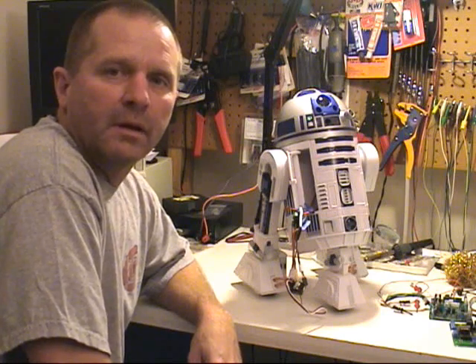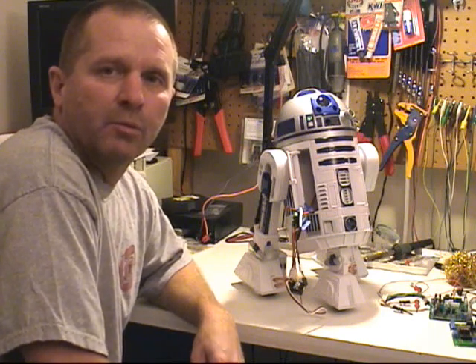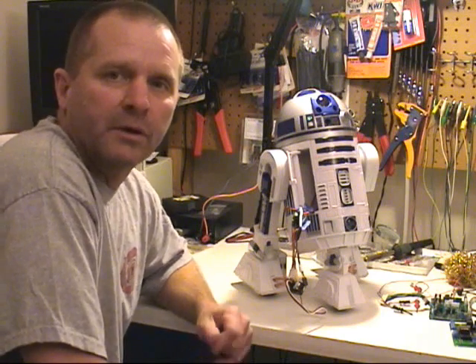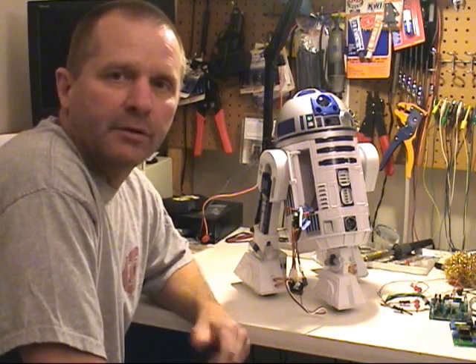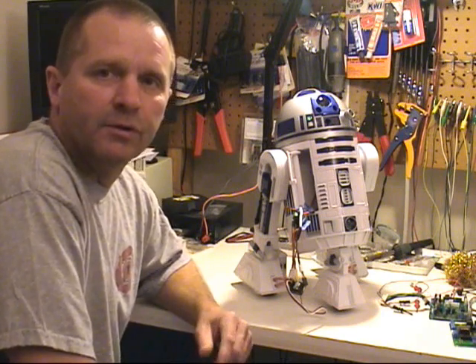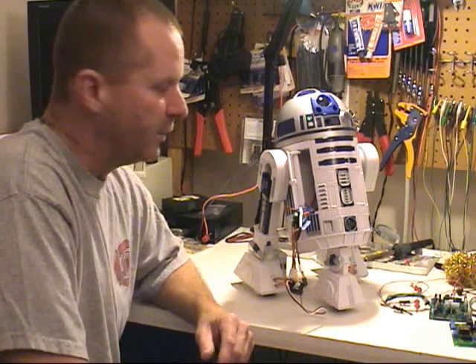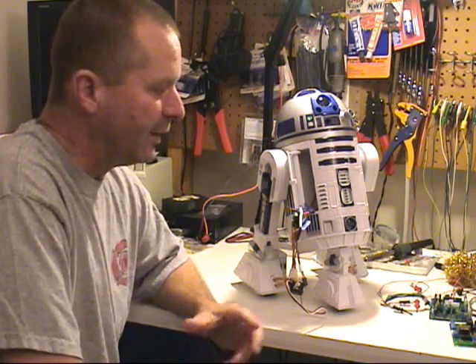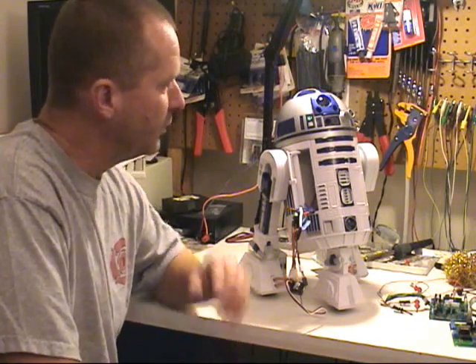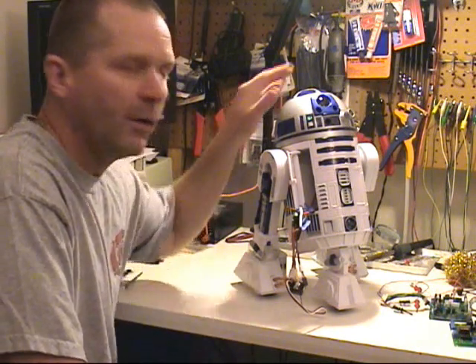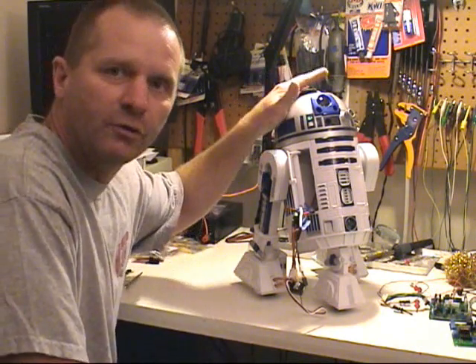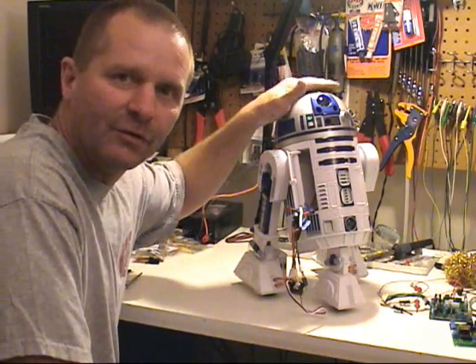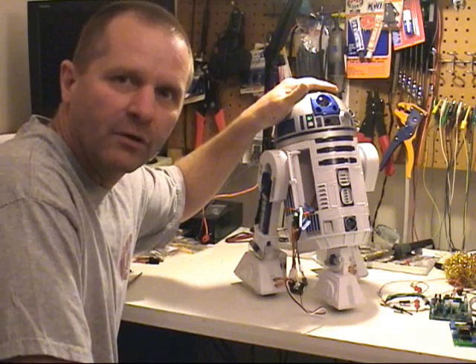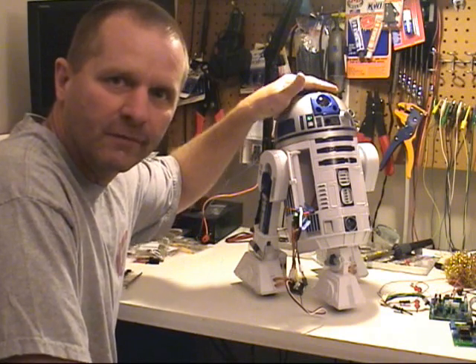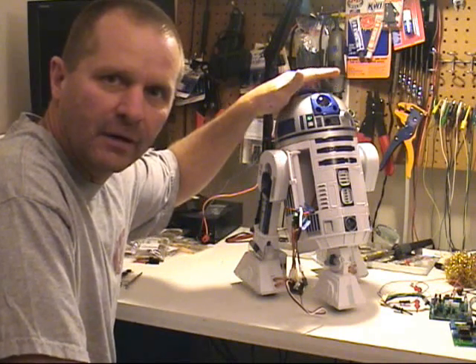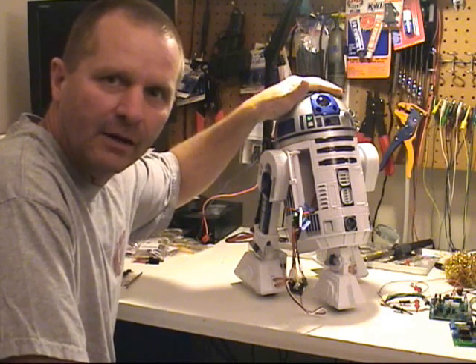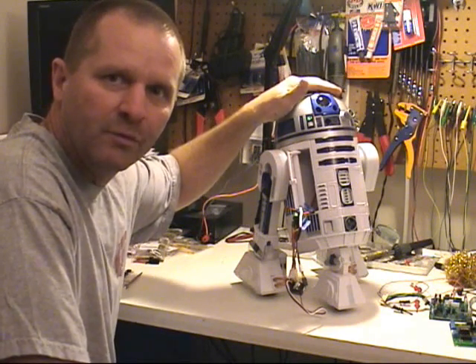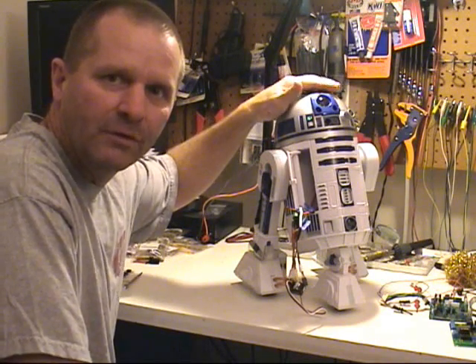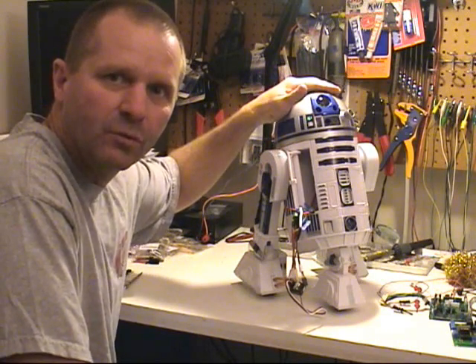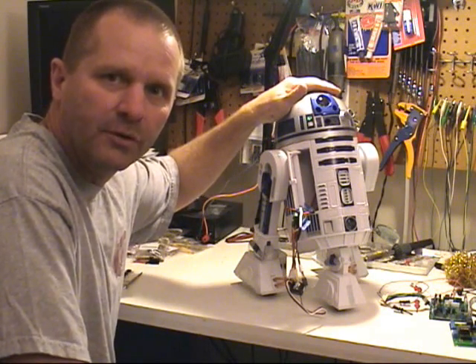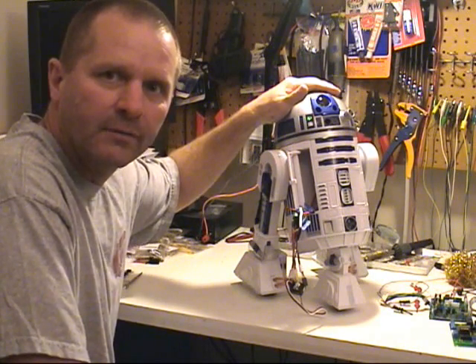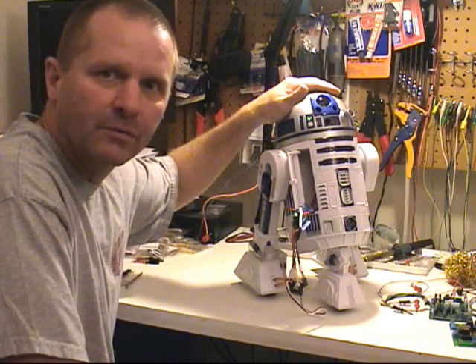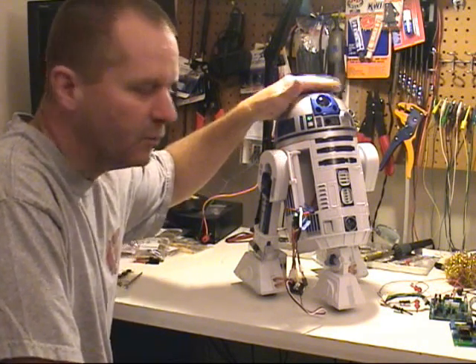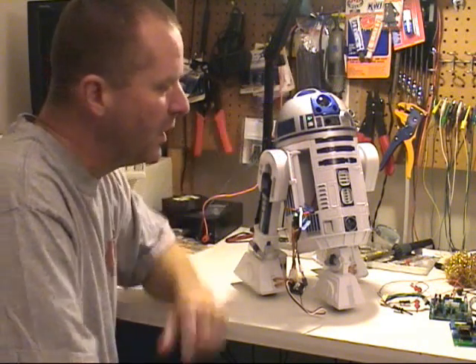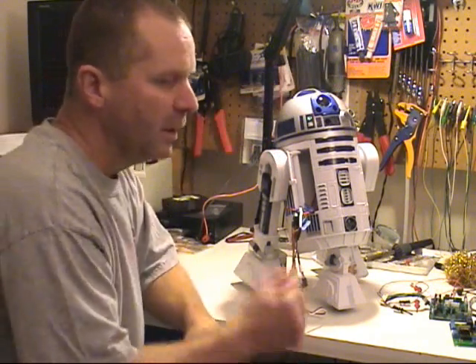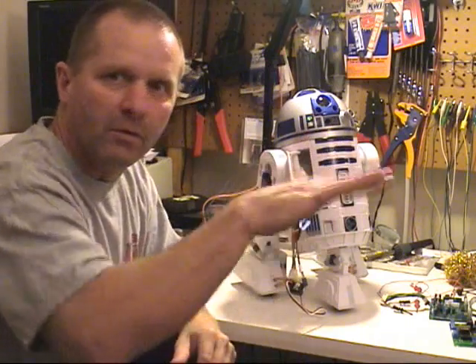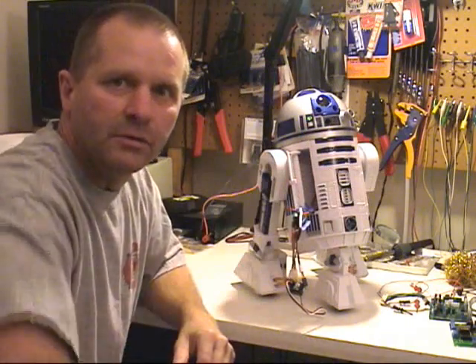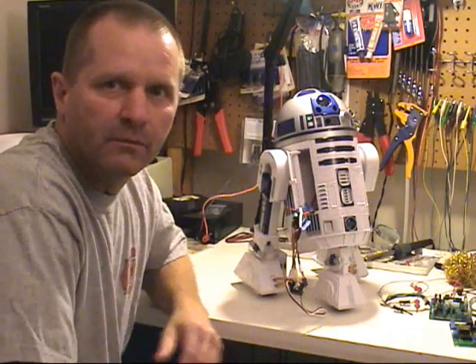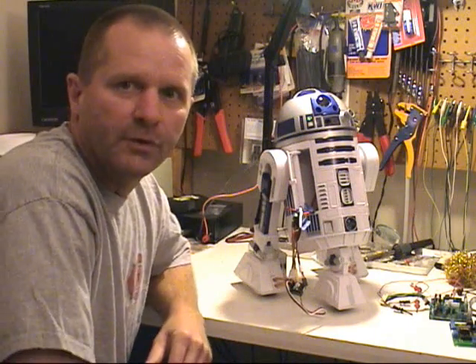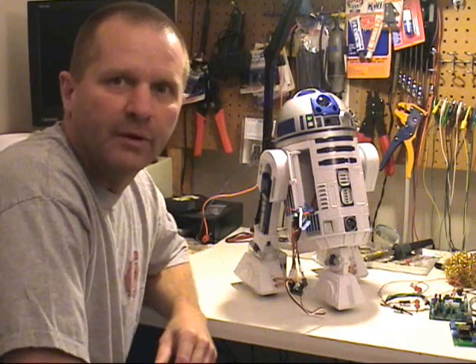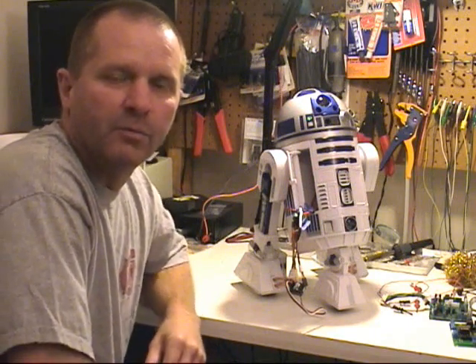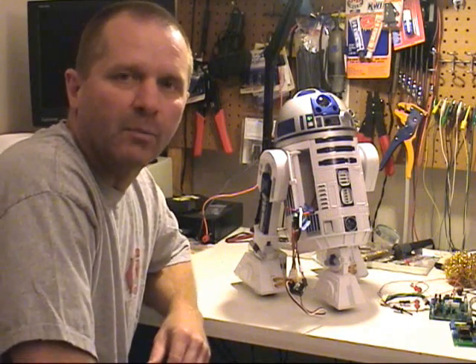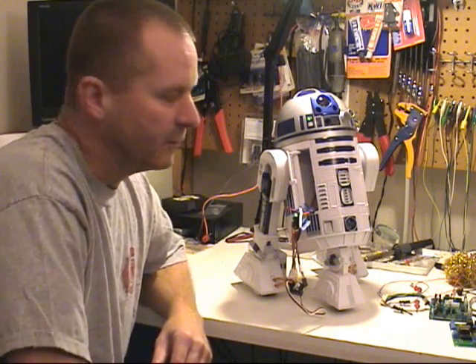Lately I've been working on conversion kits that are going to allow us to use the electronics out of the Hasbro voice controlled interactive R2D2 in our larger full size astromech replicas.